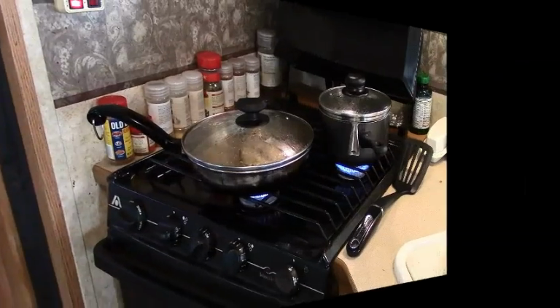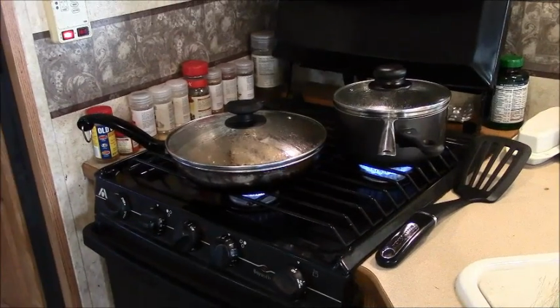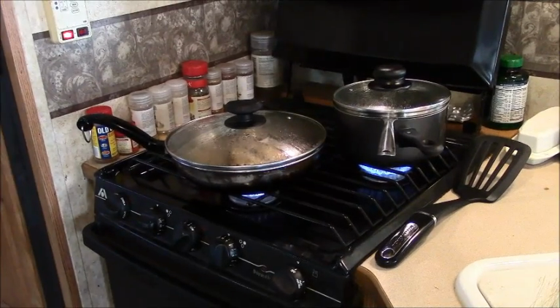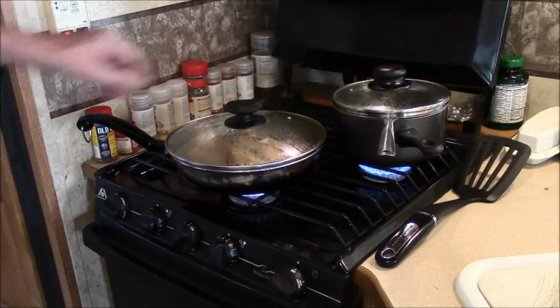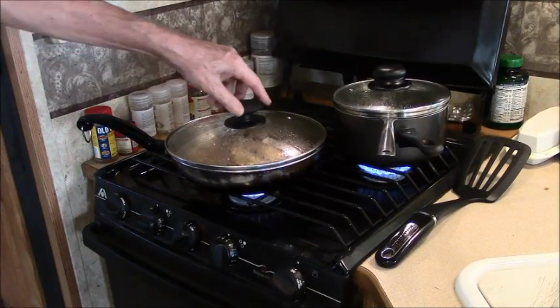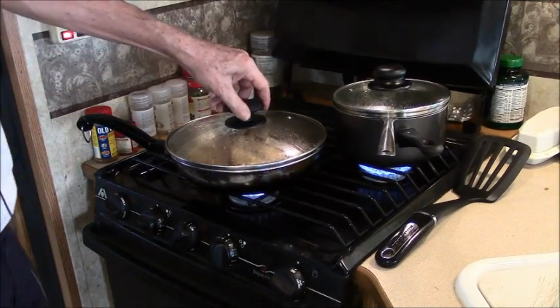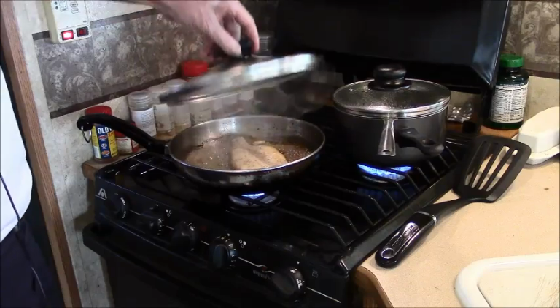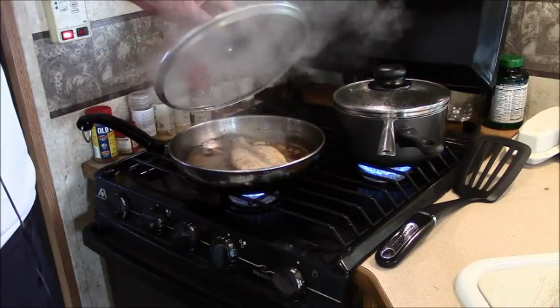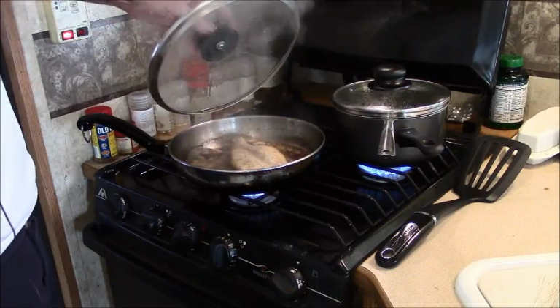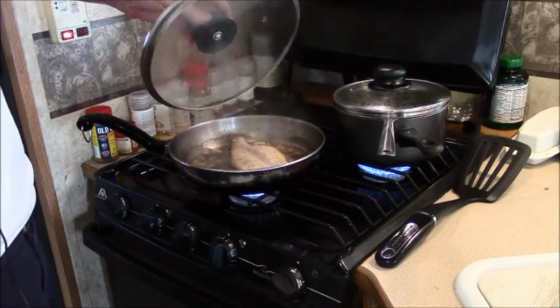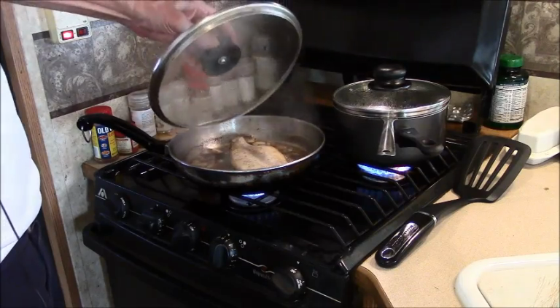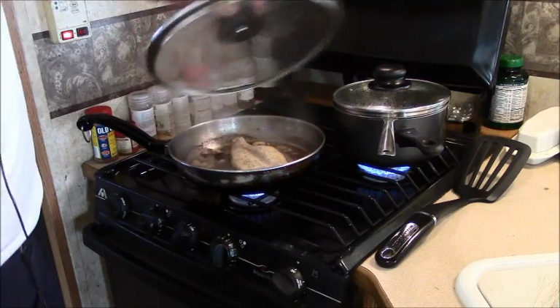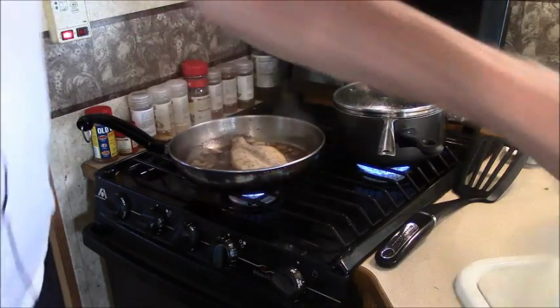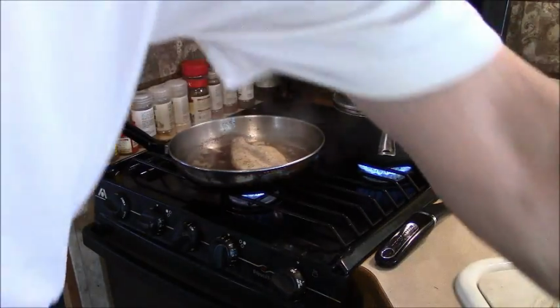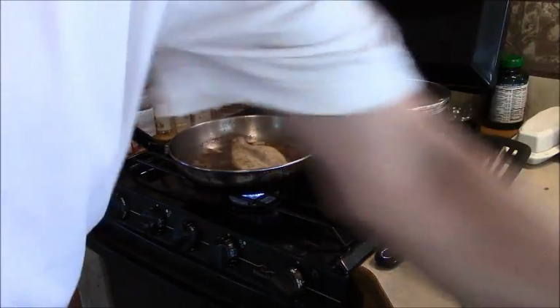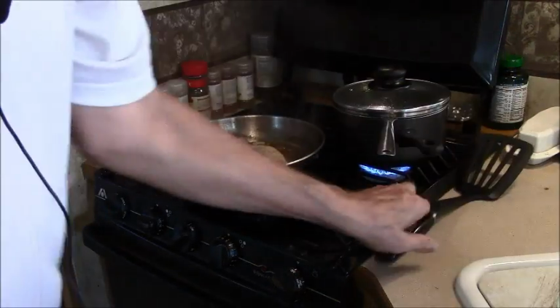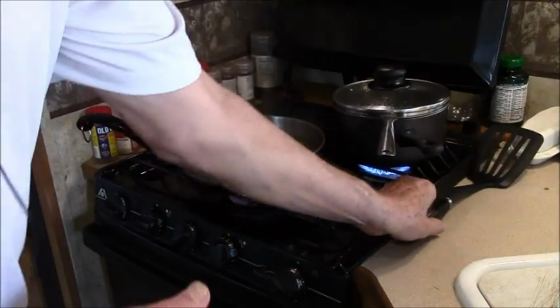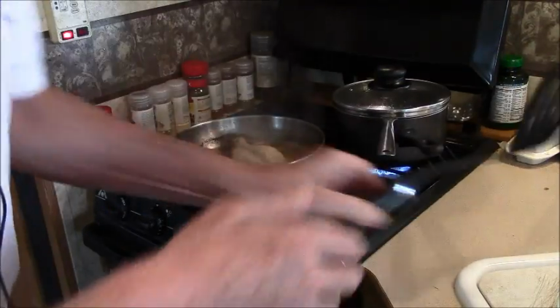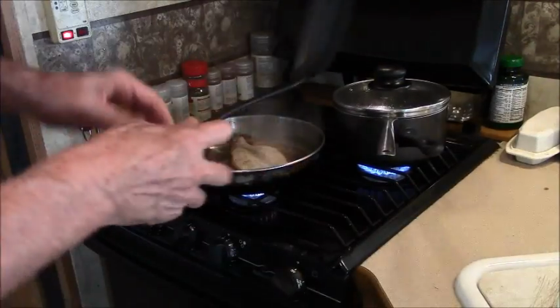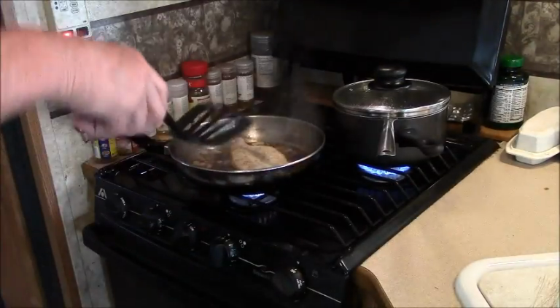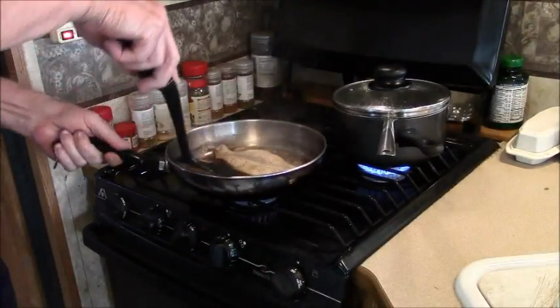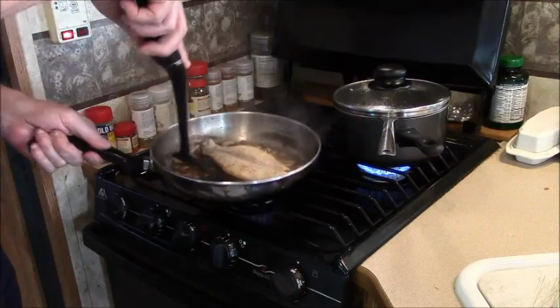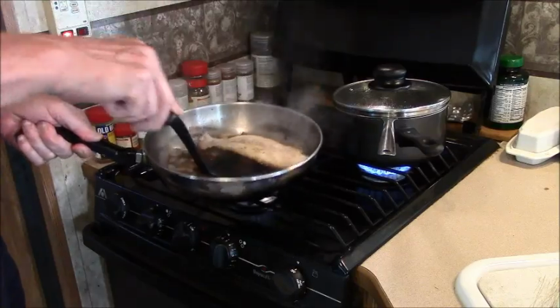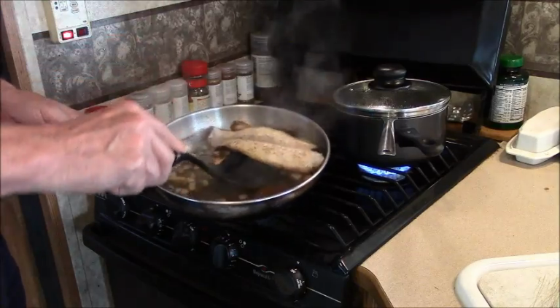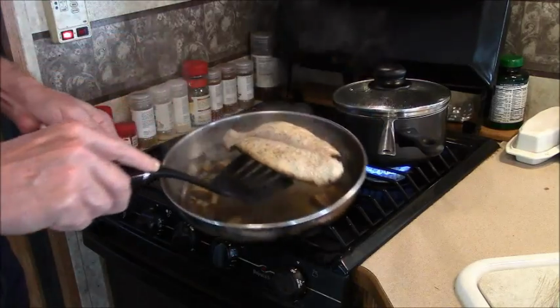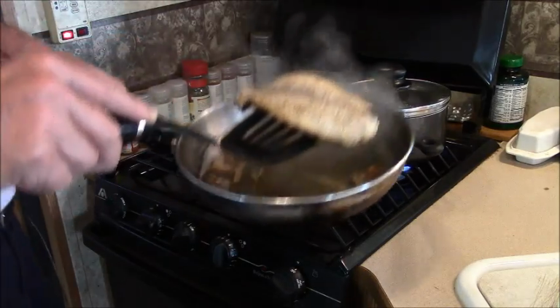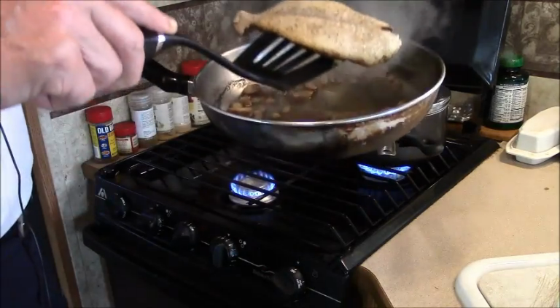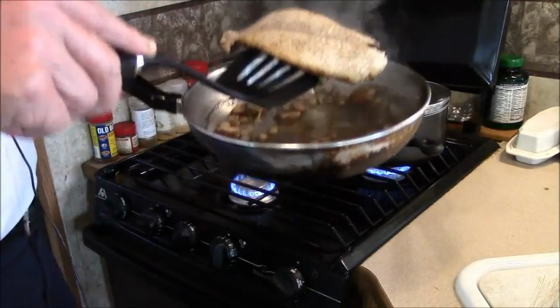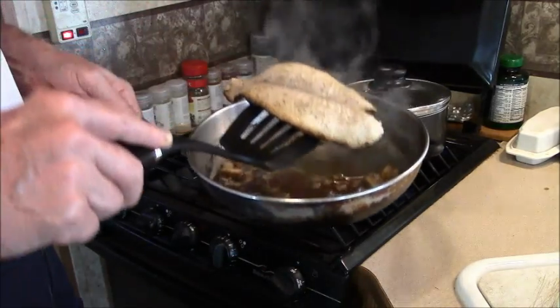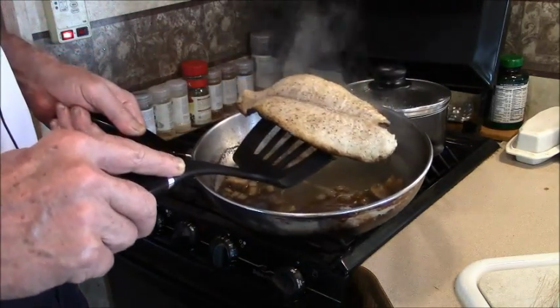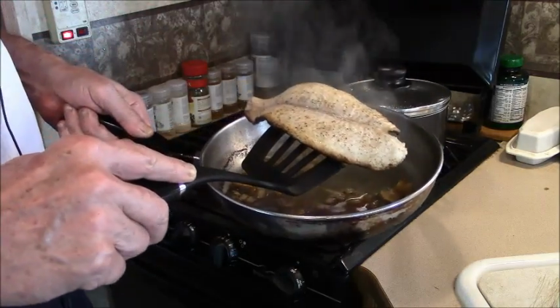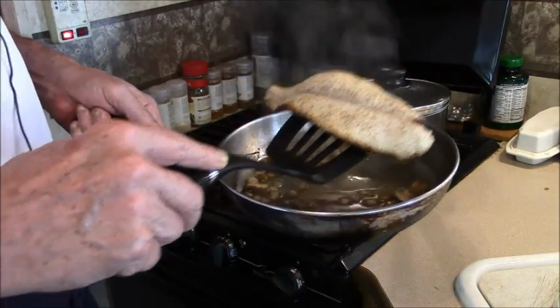It's been about four minutes, so we'll take the cover off. The fish is done — I don't know if you can see that real good, but the fish is done.